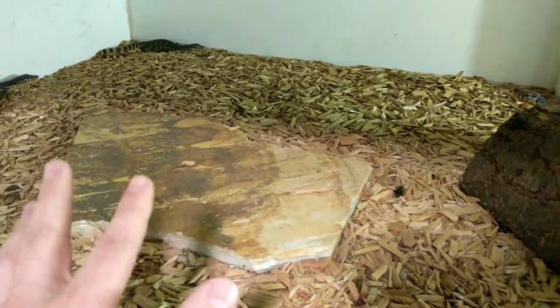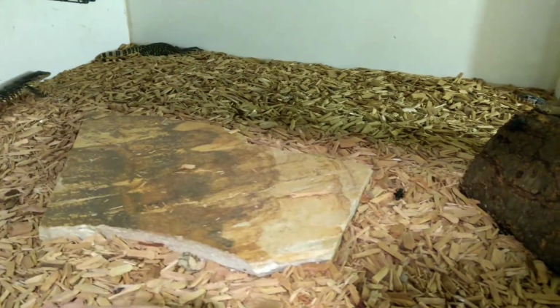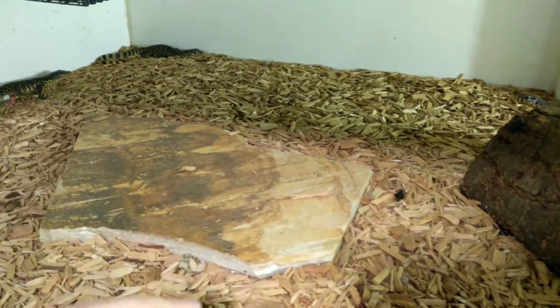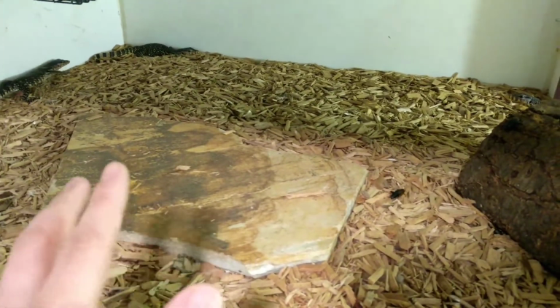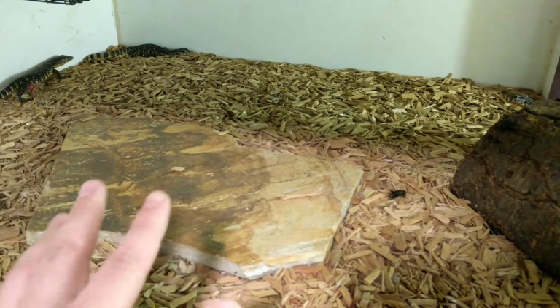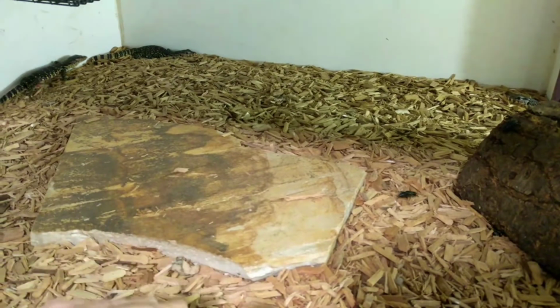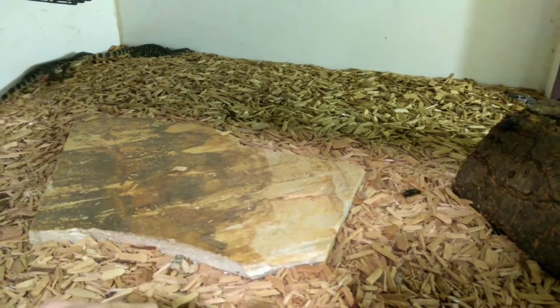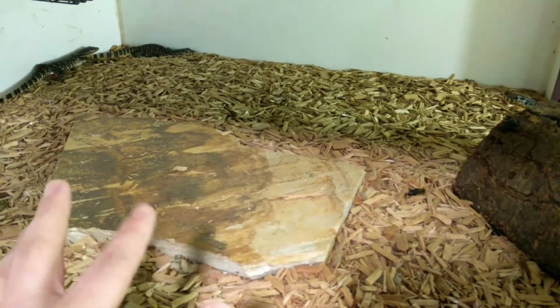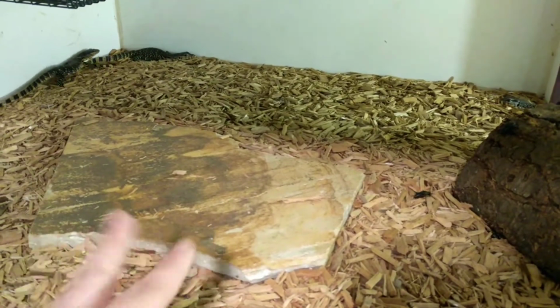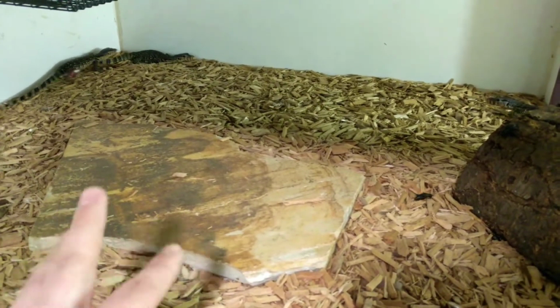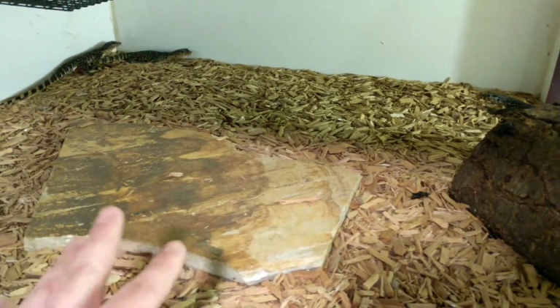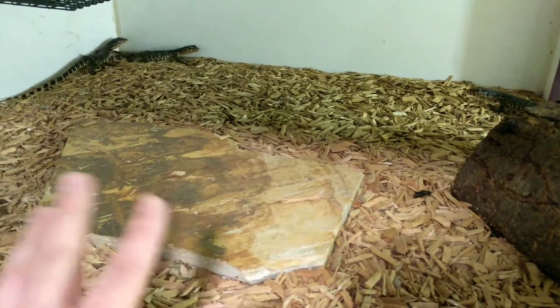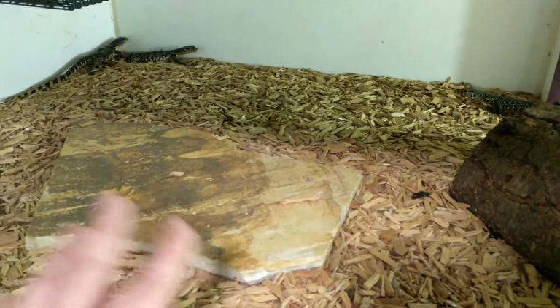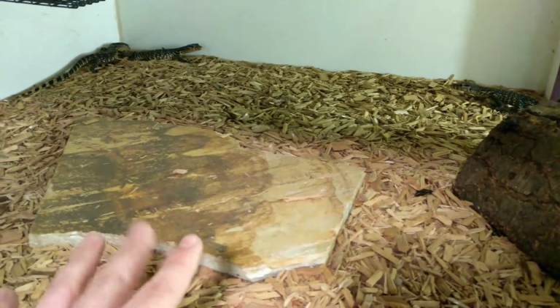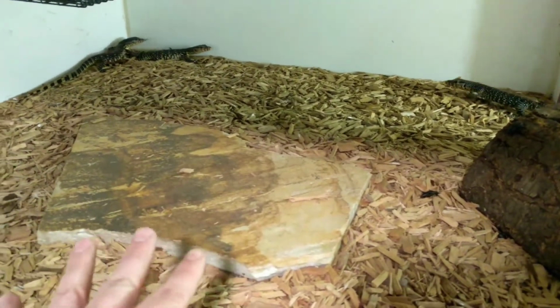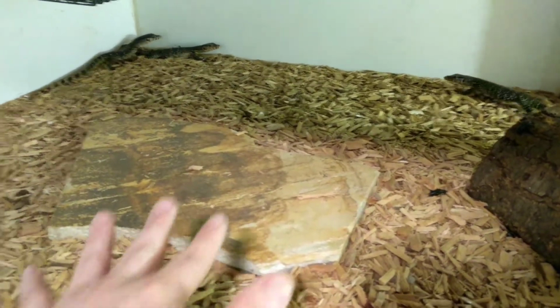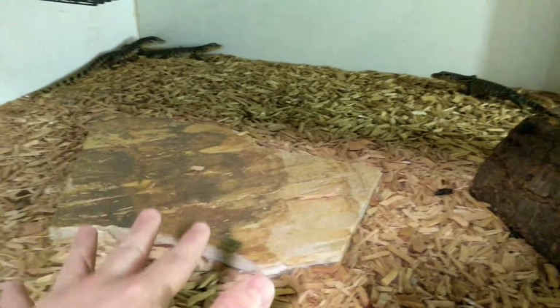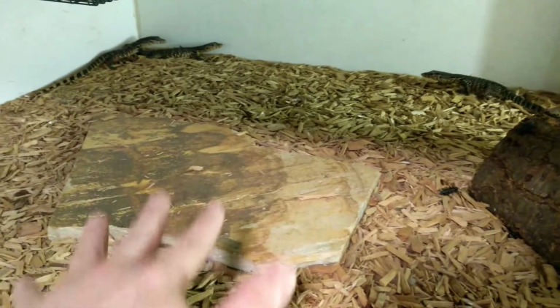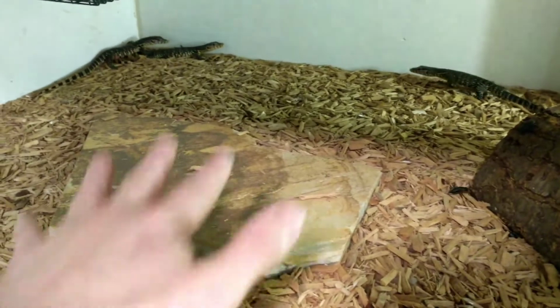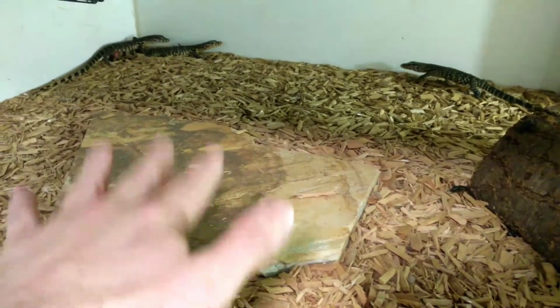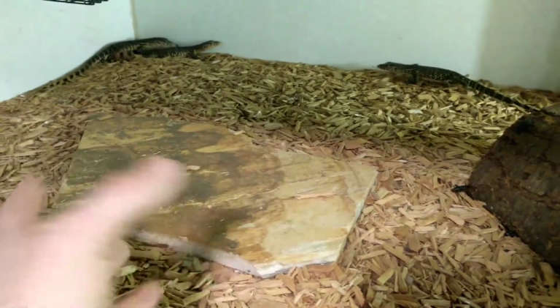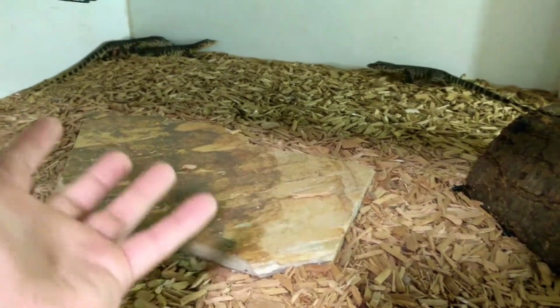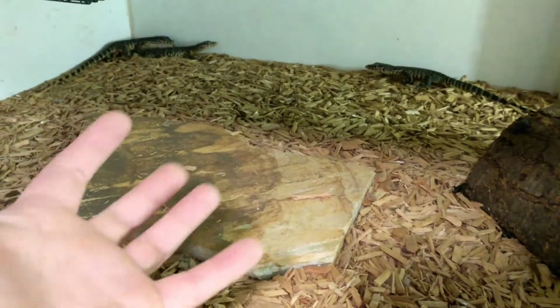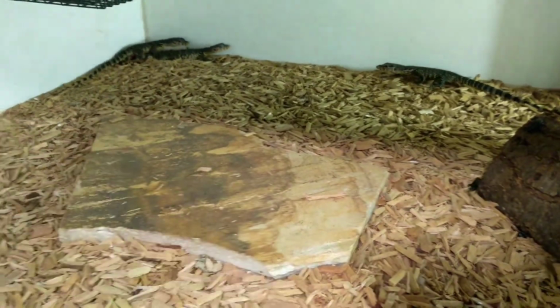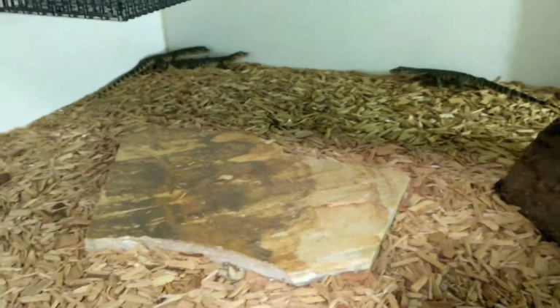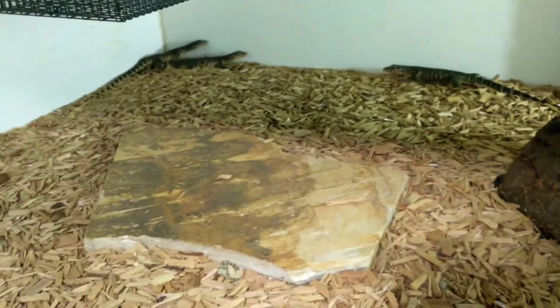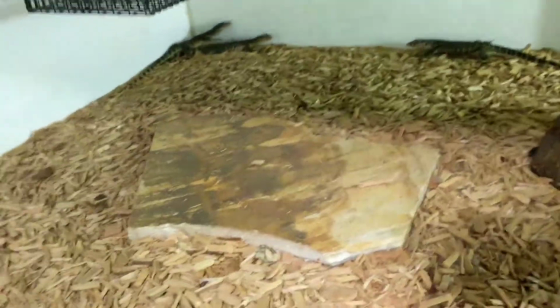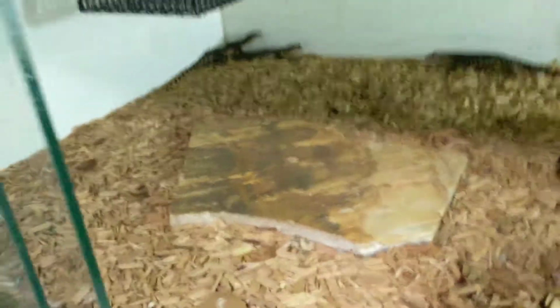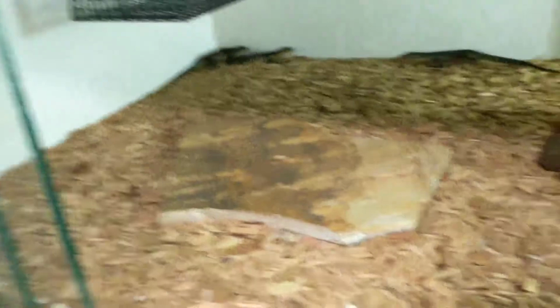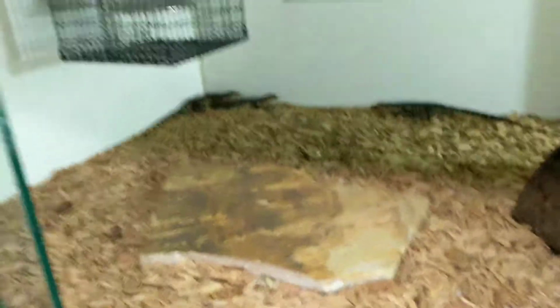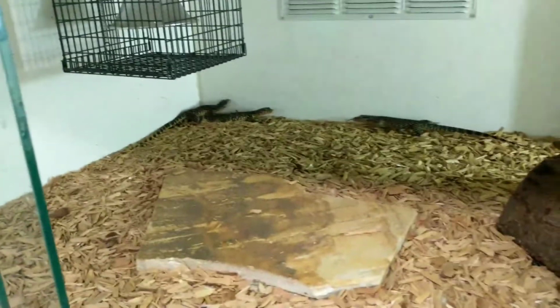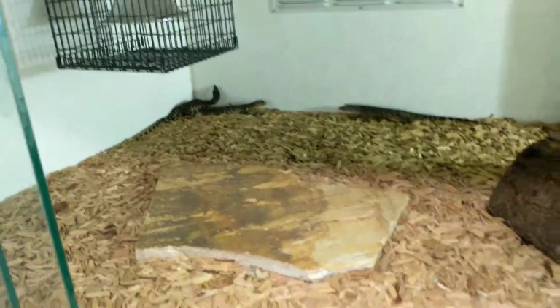Even with the surface temperature the same as any other tile at 130 degrees, when a monitor lays on it they're going to be getting a lot of heat from underneath into their belly to aid with digestion. That's the reason I don't use floor tiles.